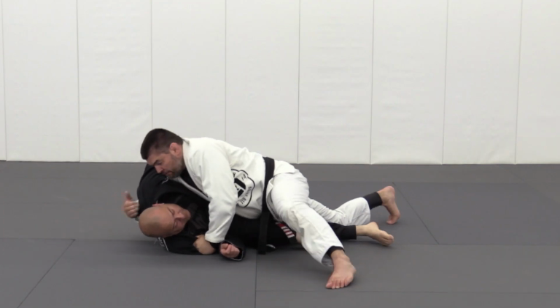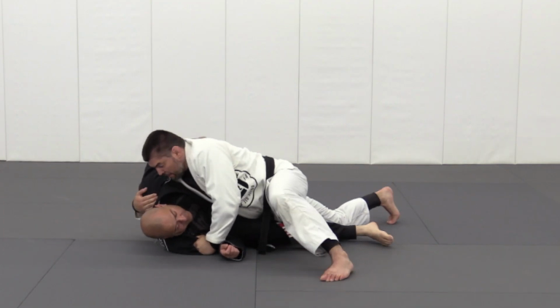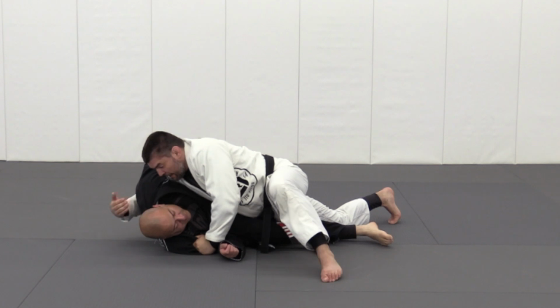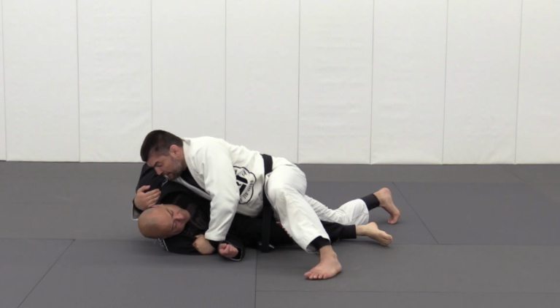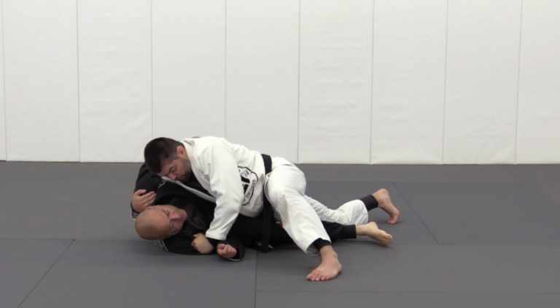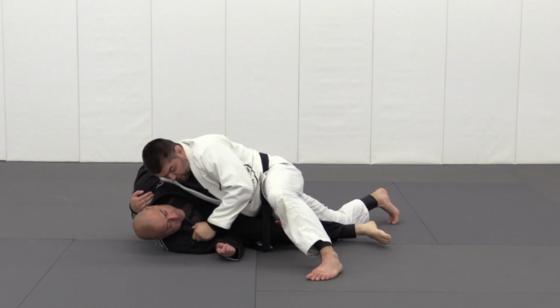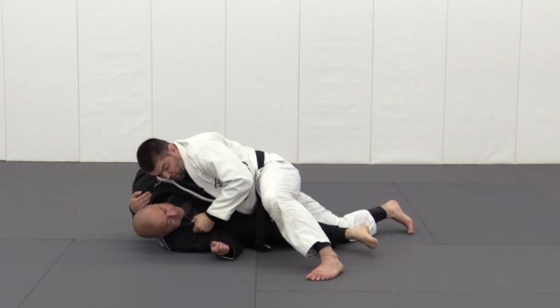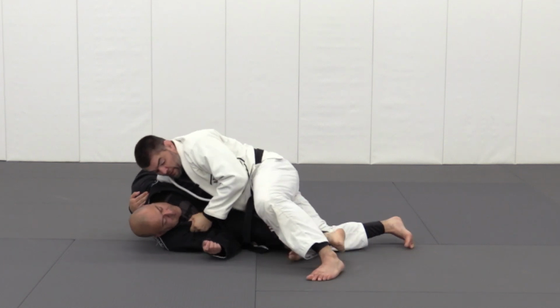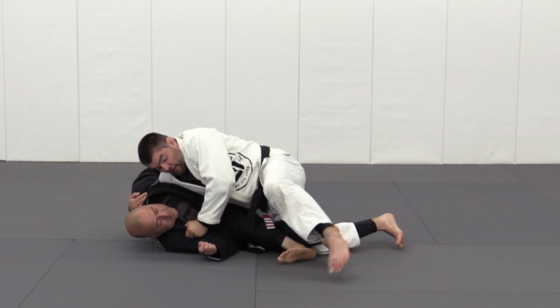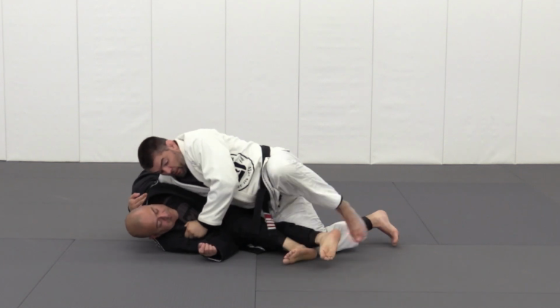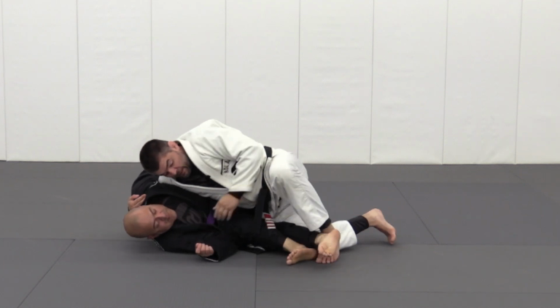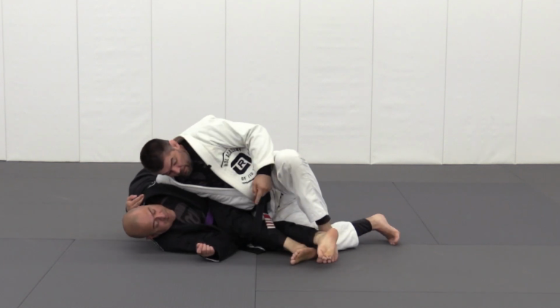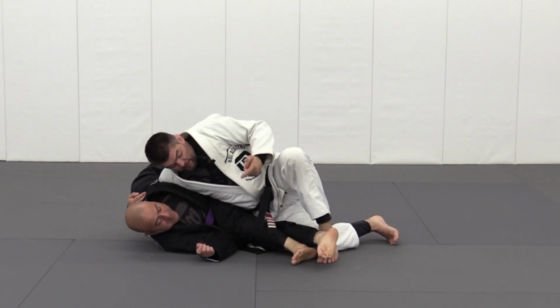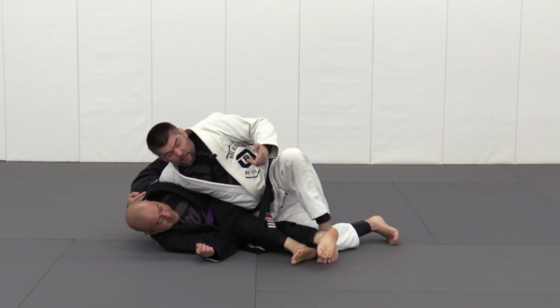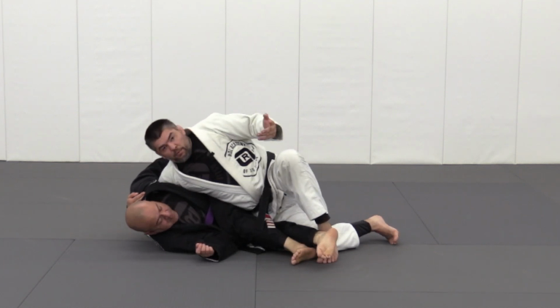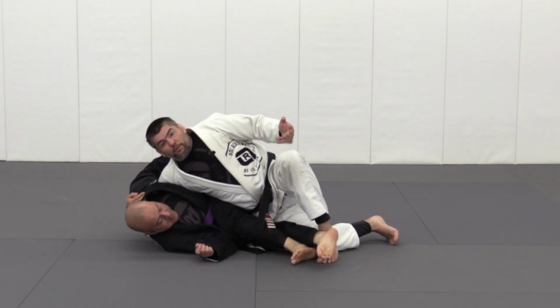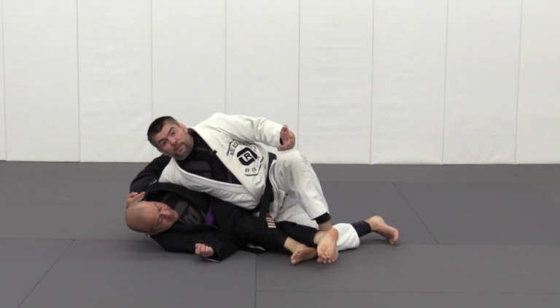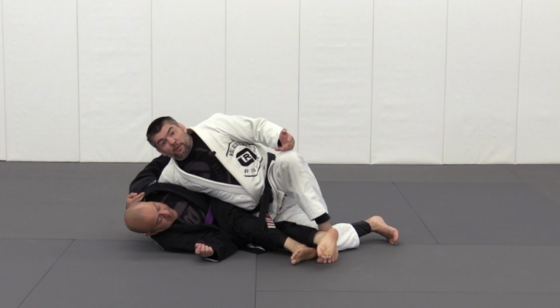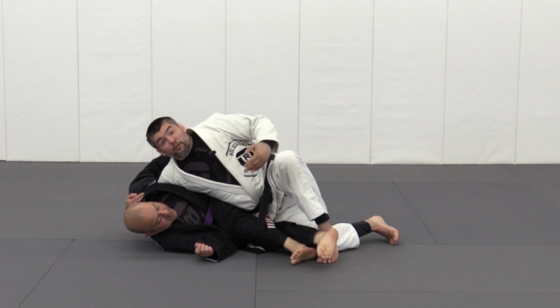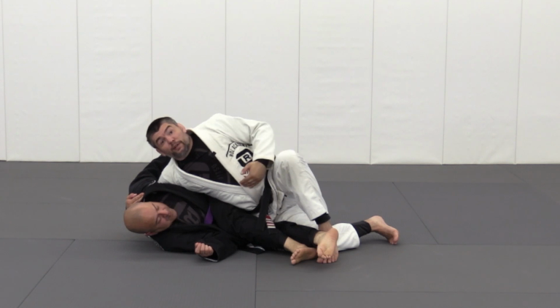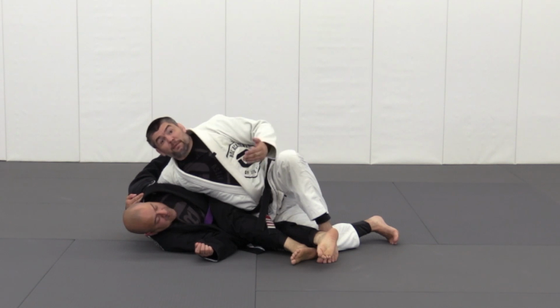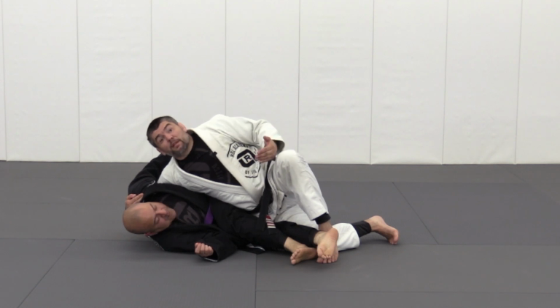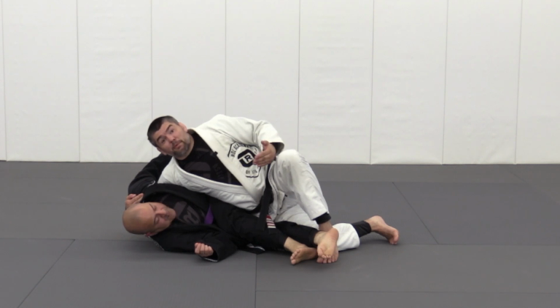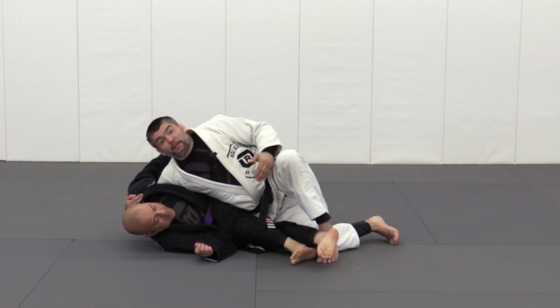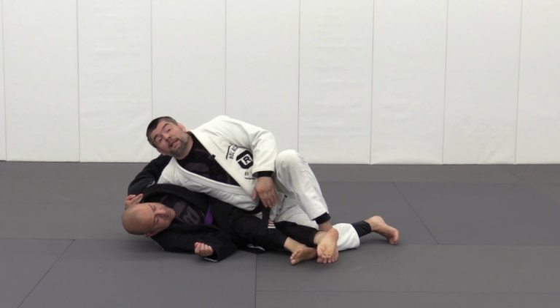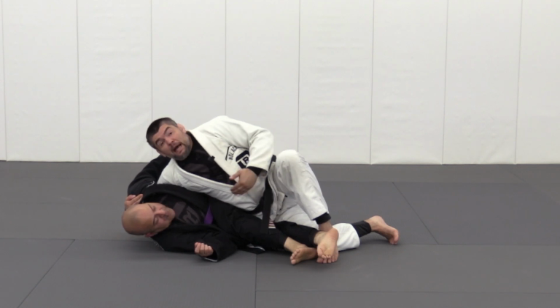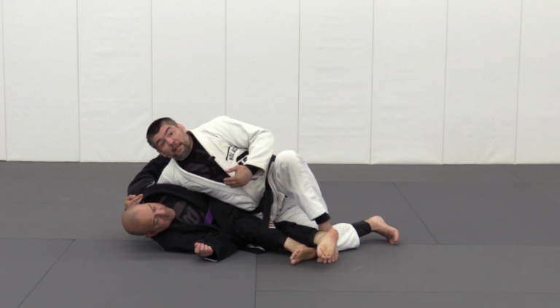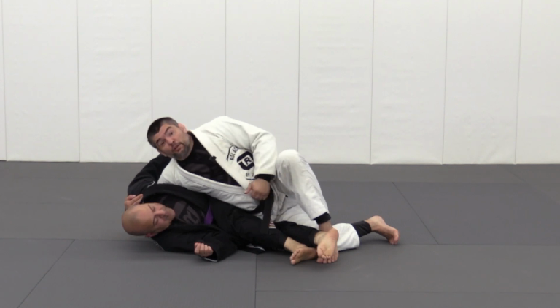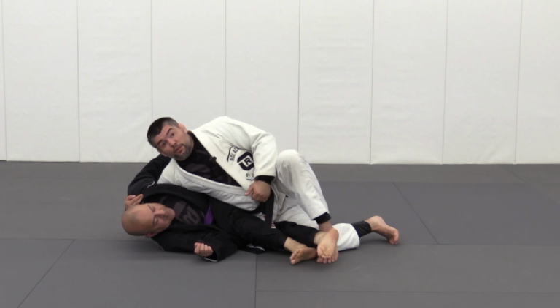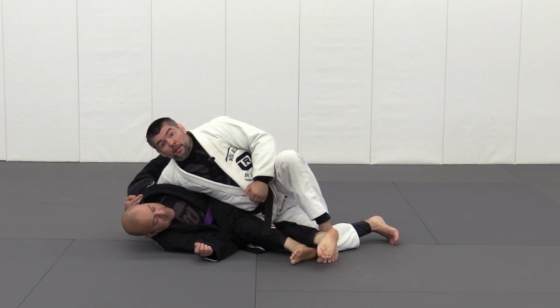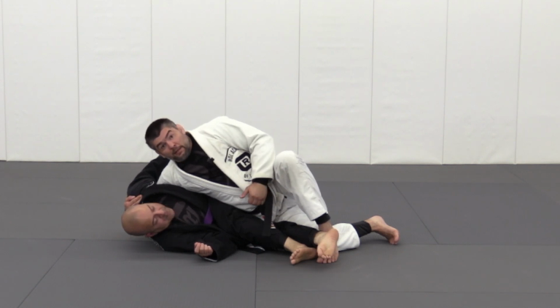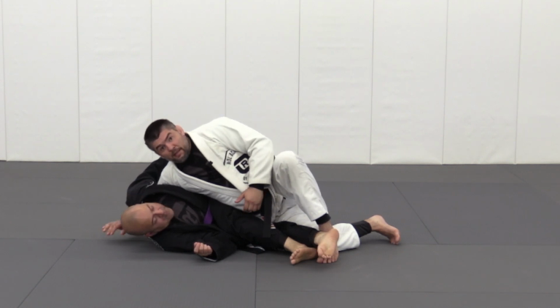Feeding my hand and controlling the shoulder puts me in a beautiful position where I can control the hip. Switching my hip puts him in a knee-side smash. They have limited mobility — now I can continue on passing.